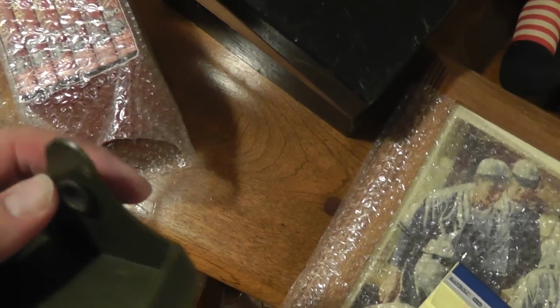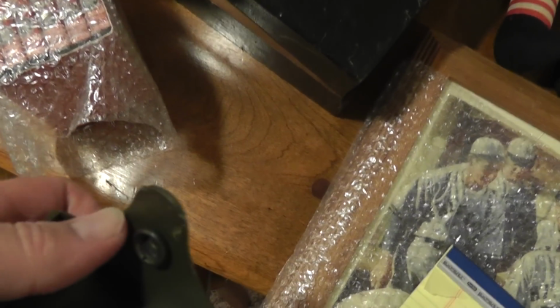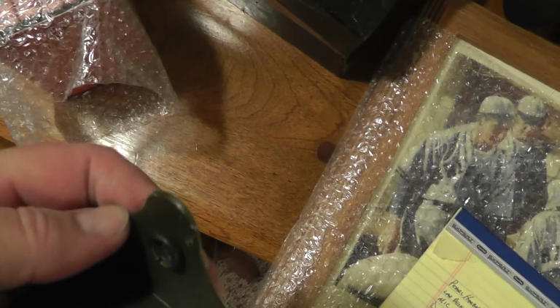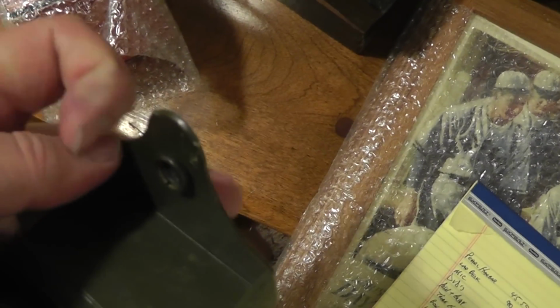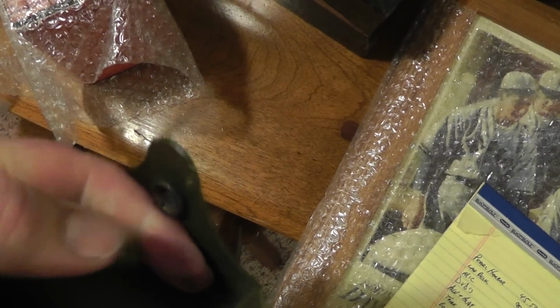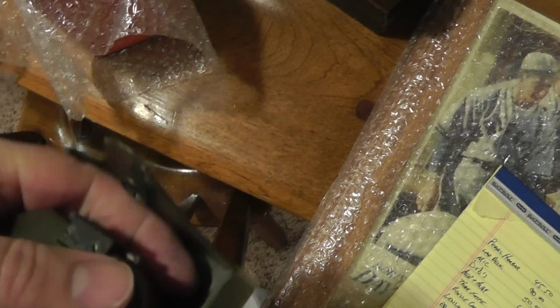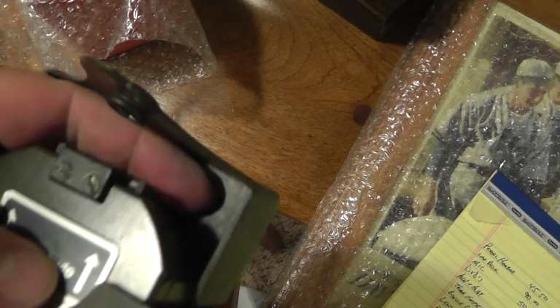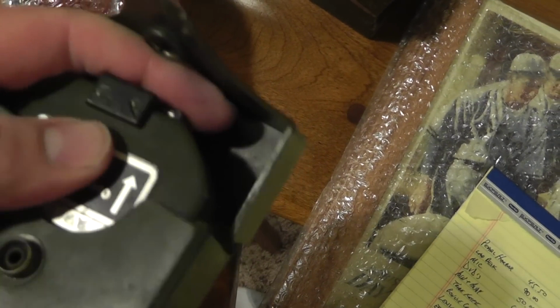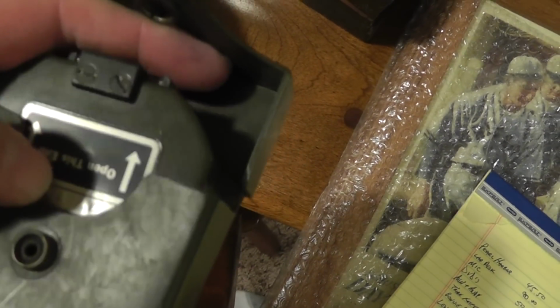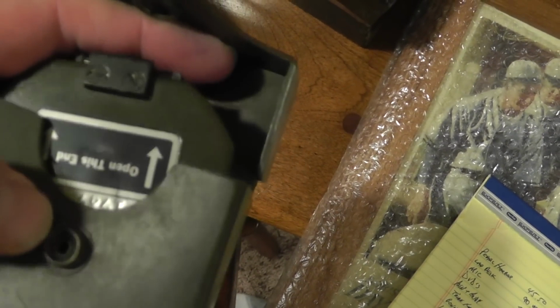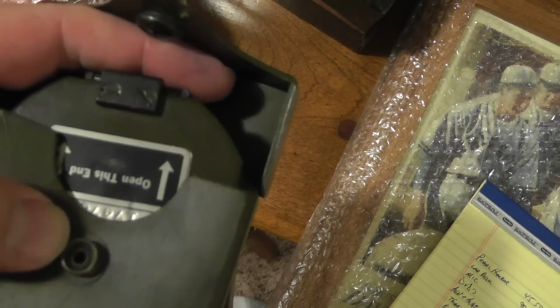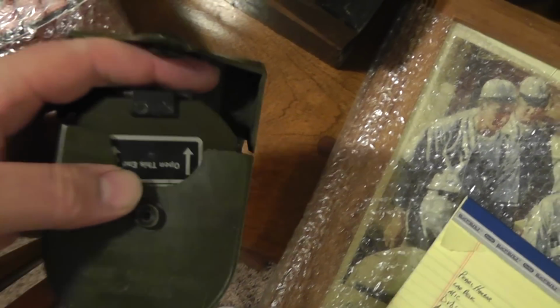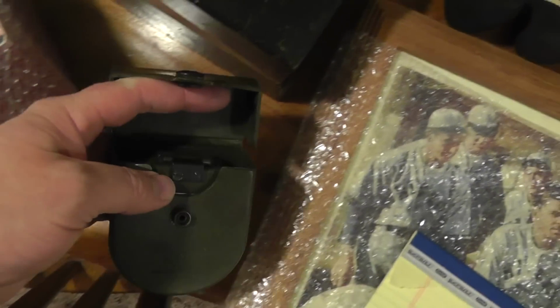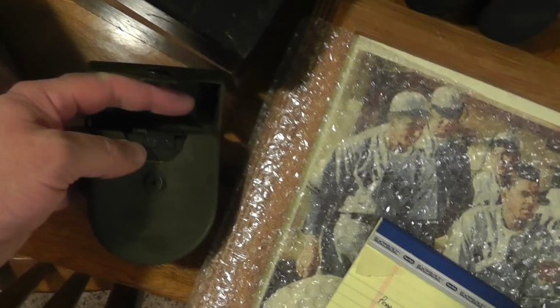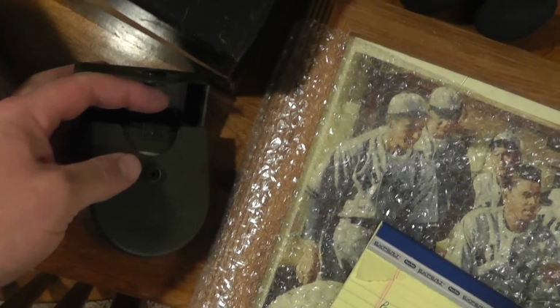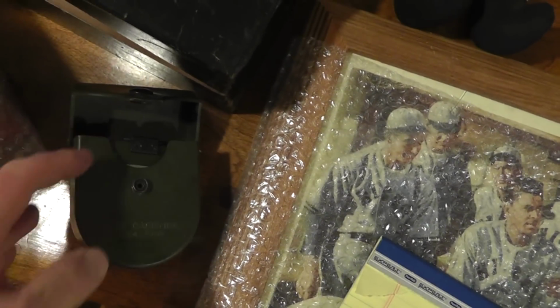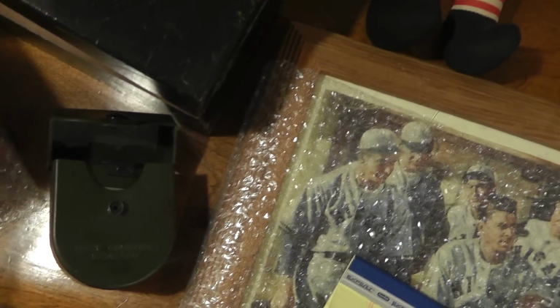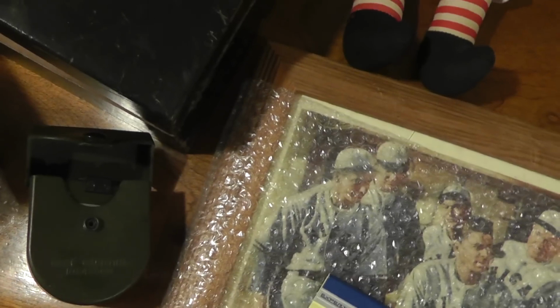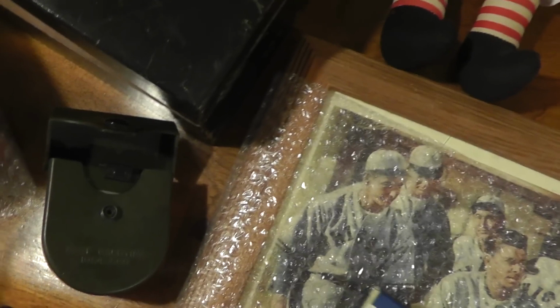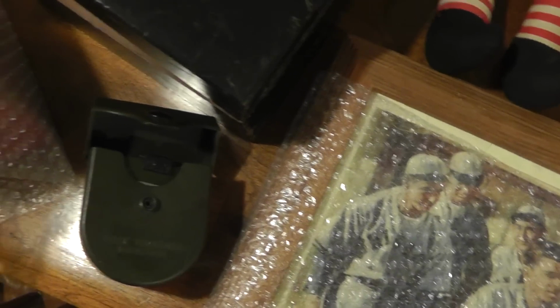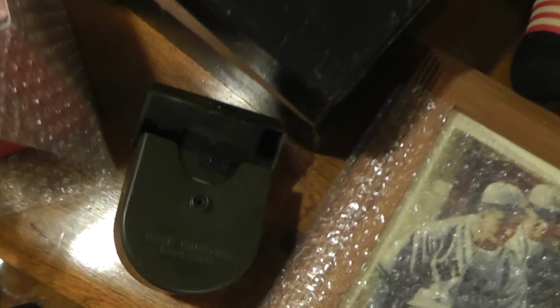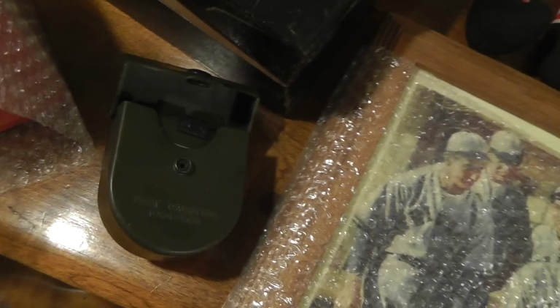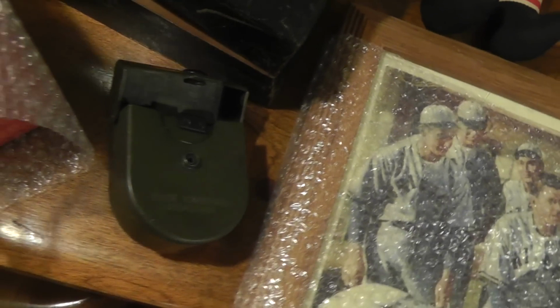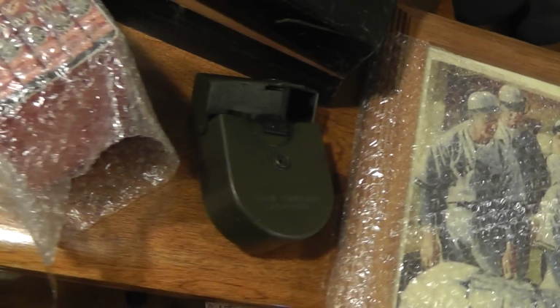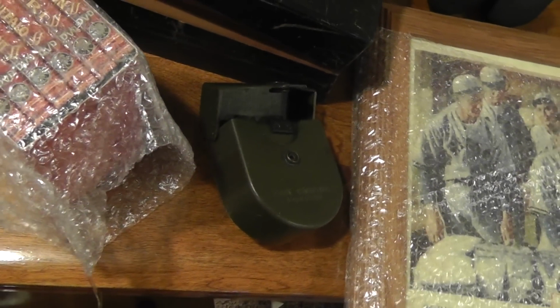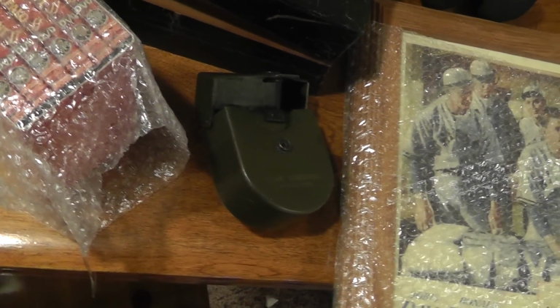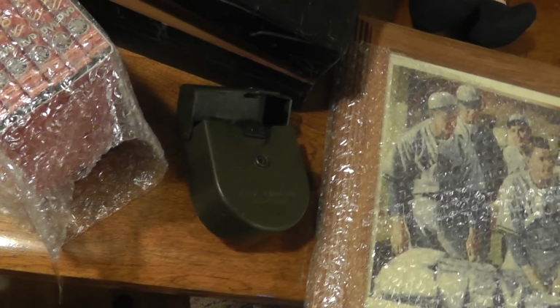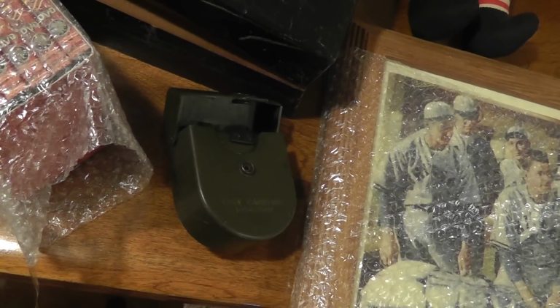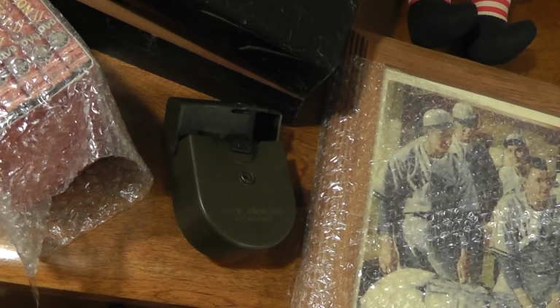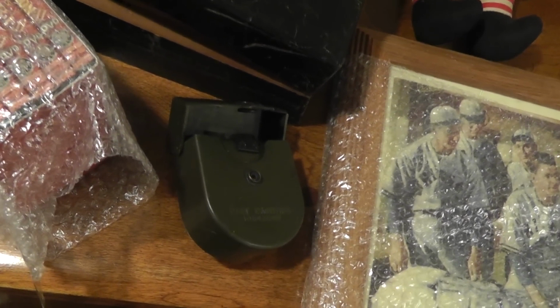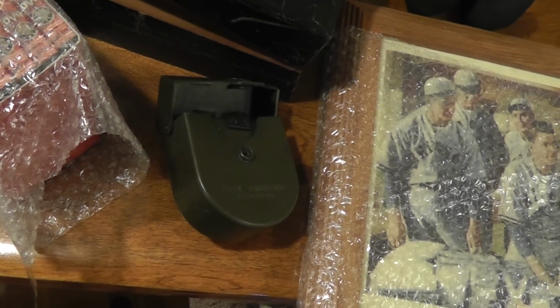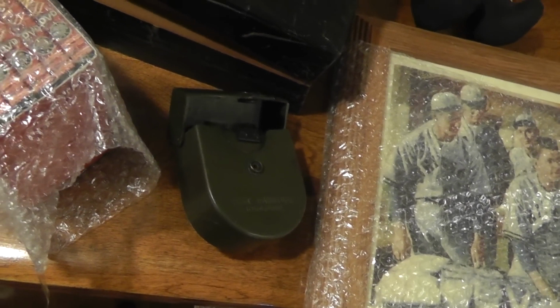That's a military lensatic compass. That sold for $75. That's also been in my store for a while, and they paid full price — didn't even make an offer.